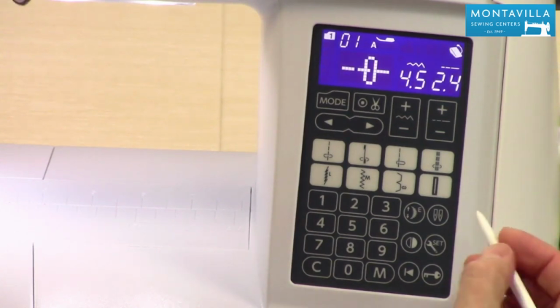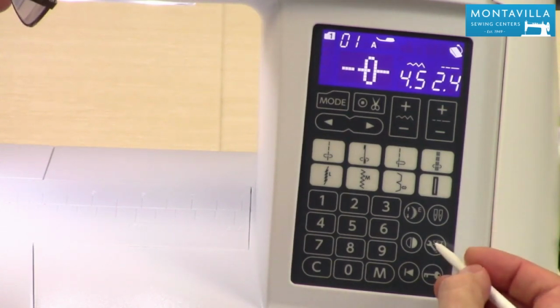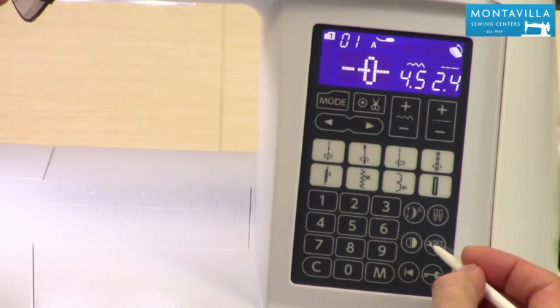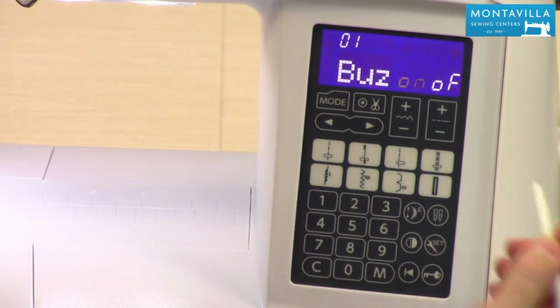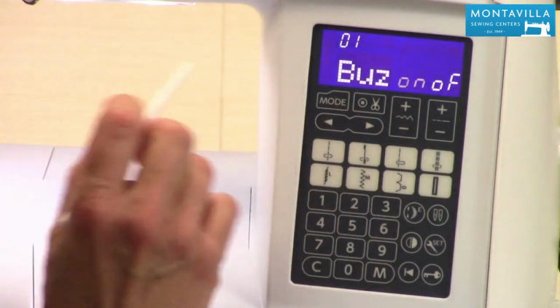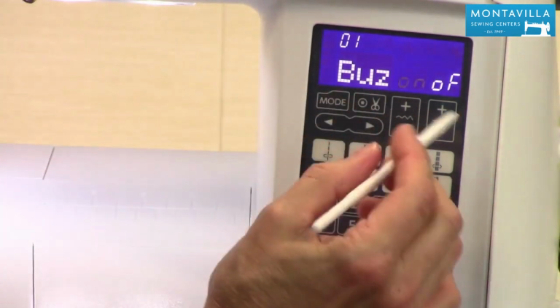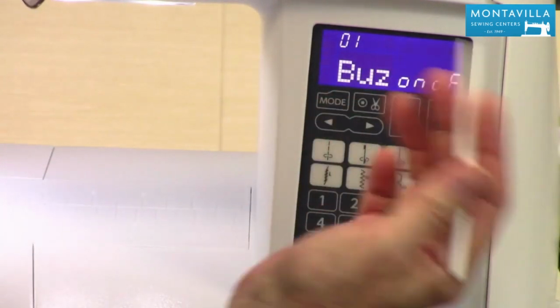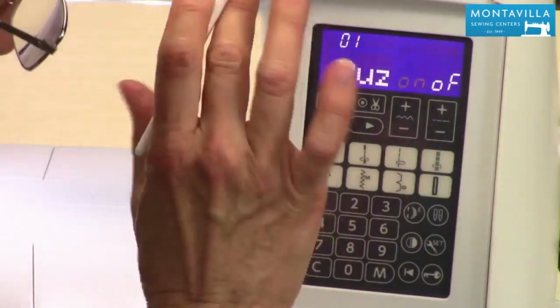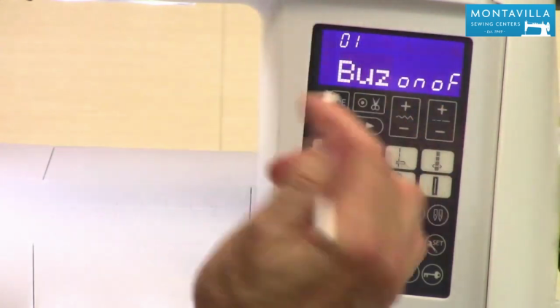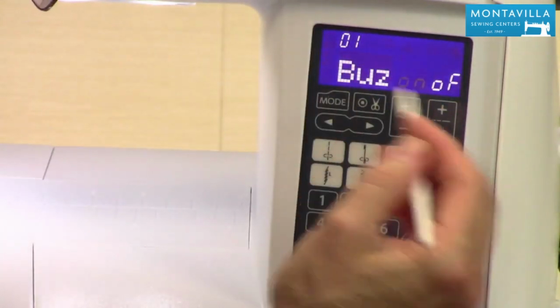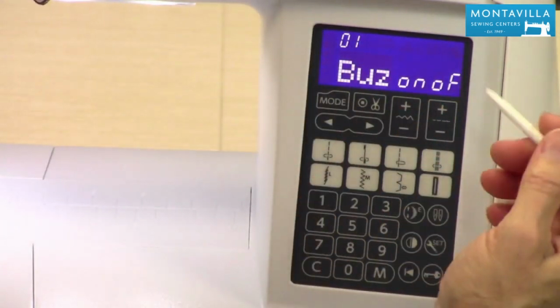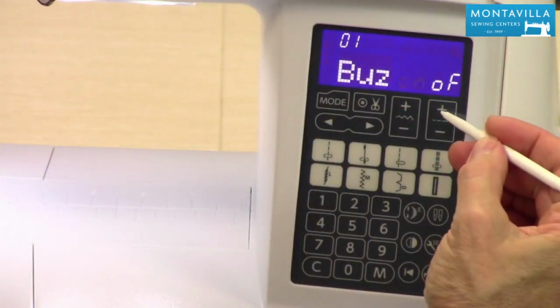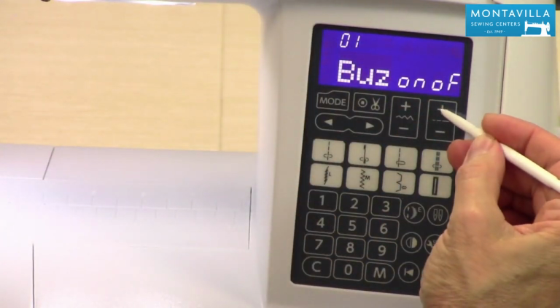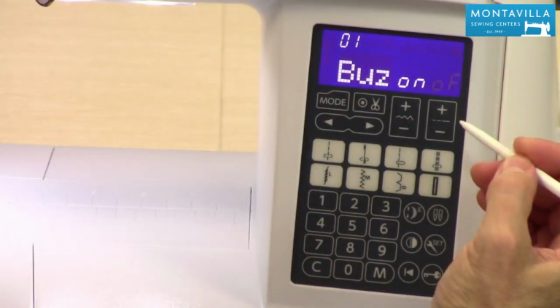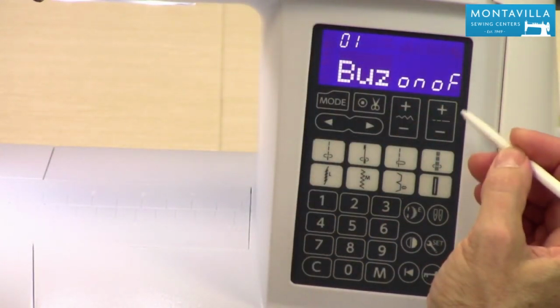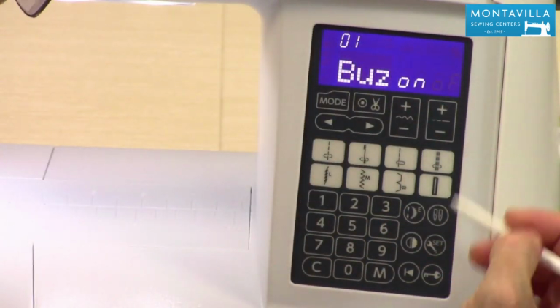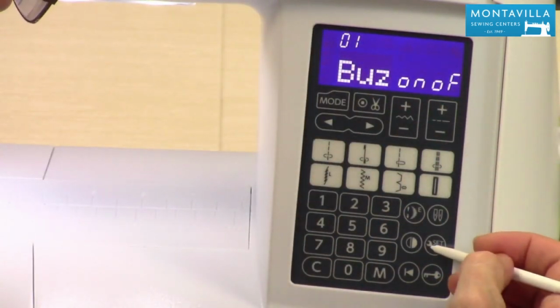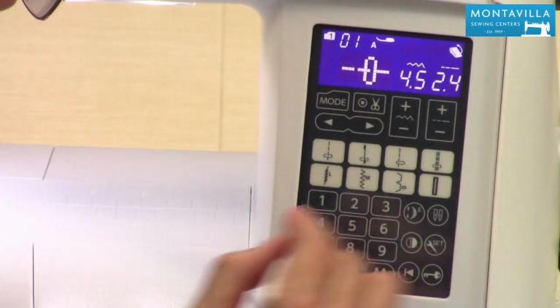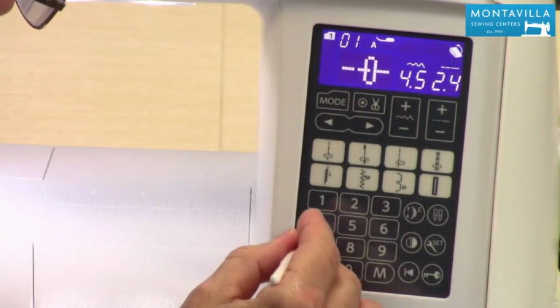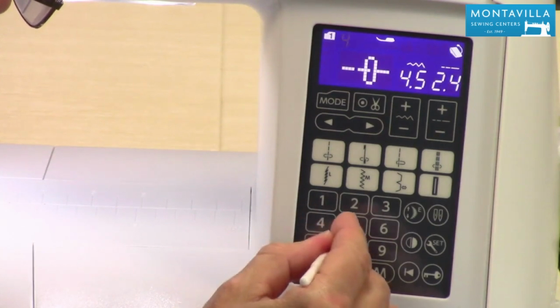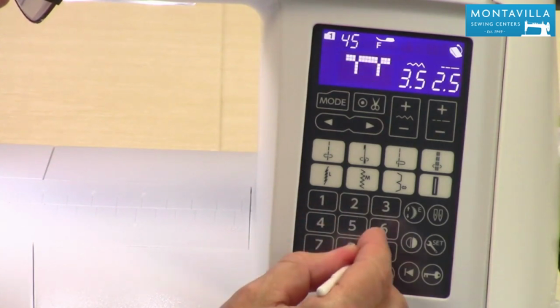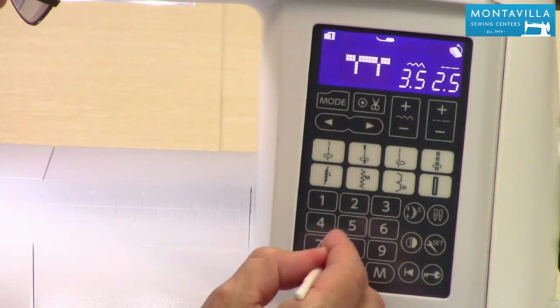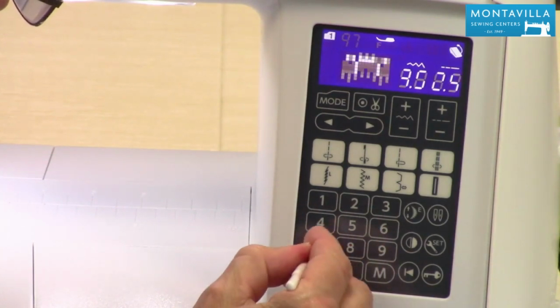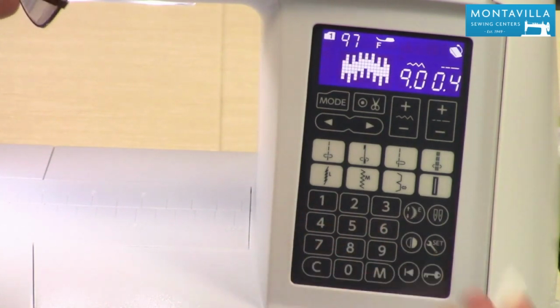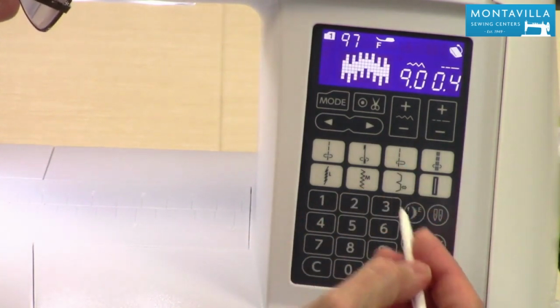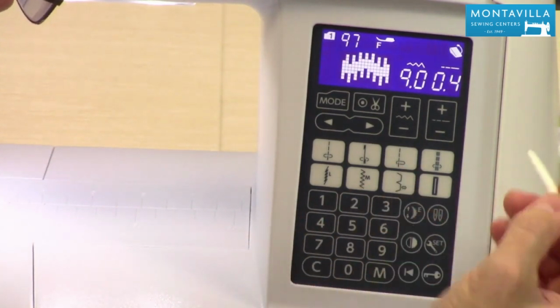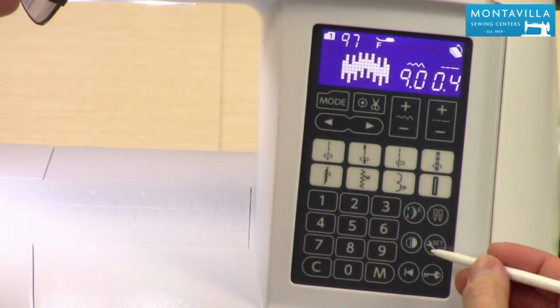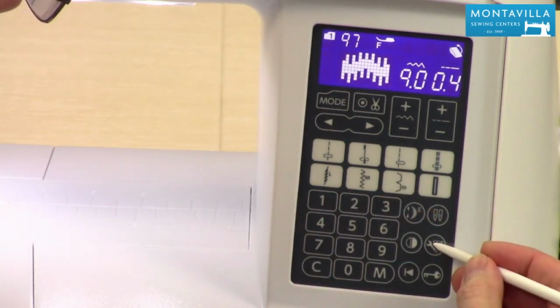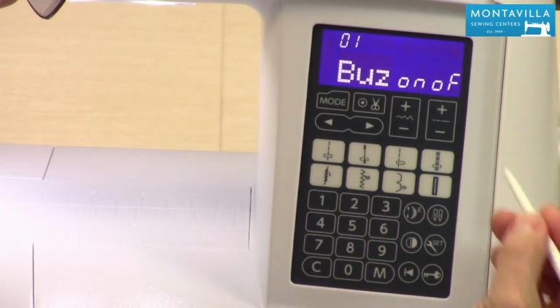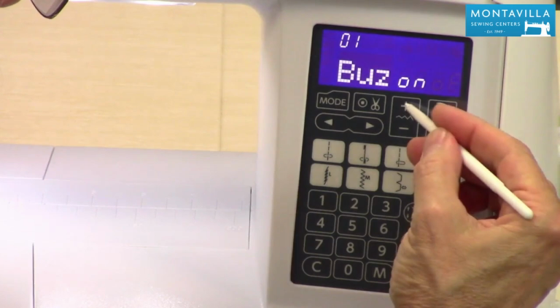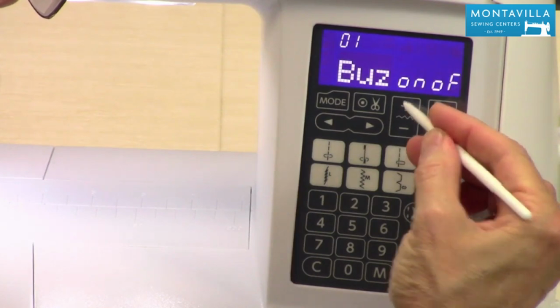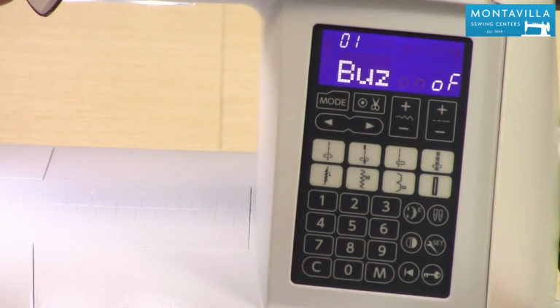So let's start with the first one: buzzer, or the beep — on or off. You can turn that off and what that means is now when you push a button it doesn't give you that little beep. Let's get back into settings because I like having that on.